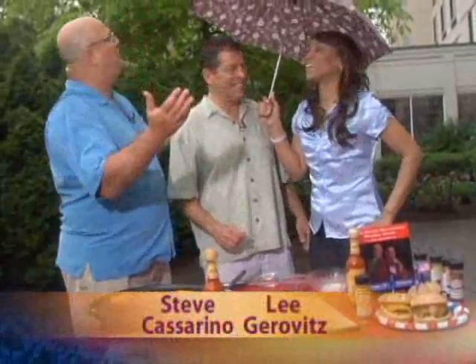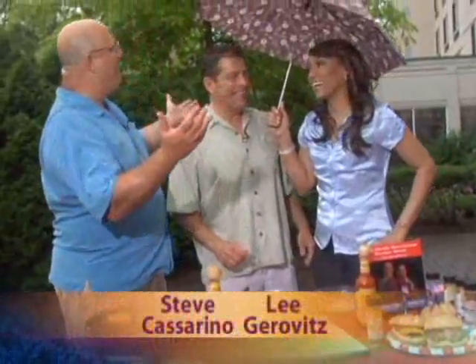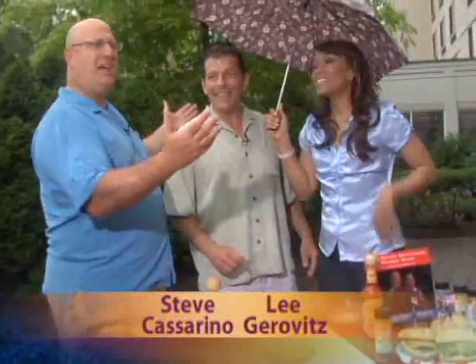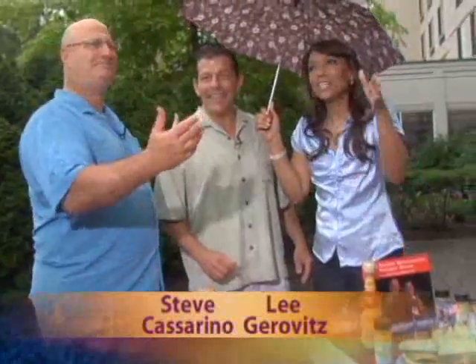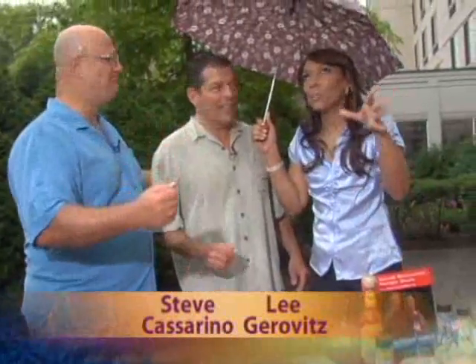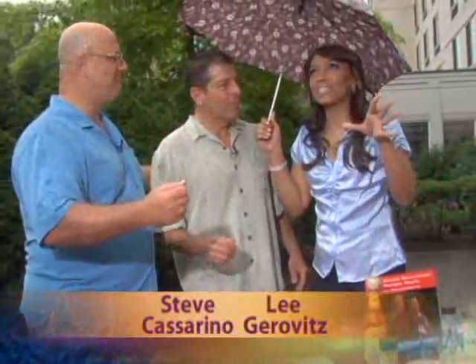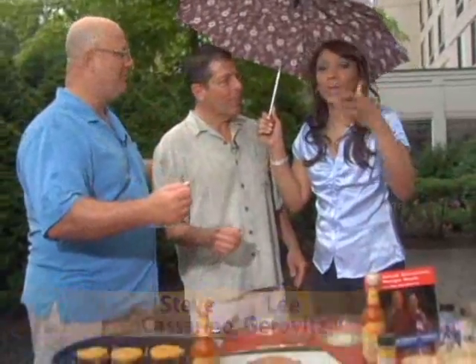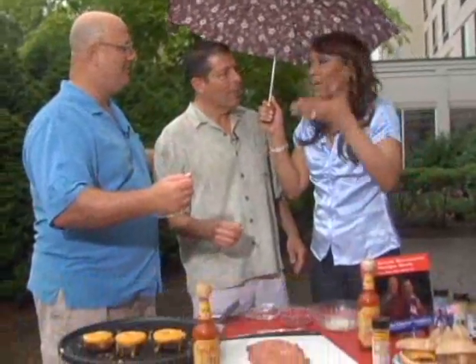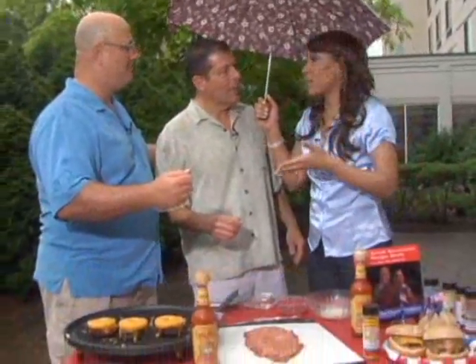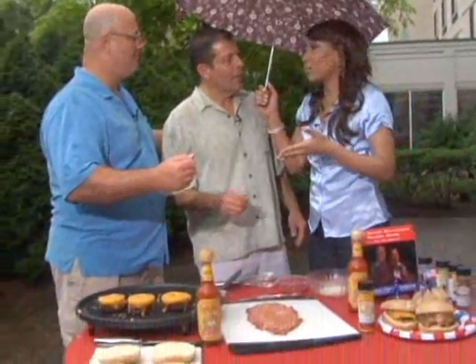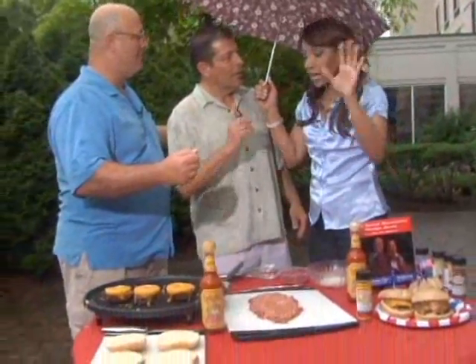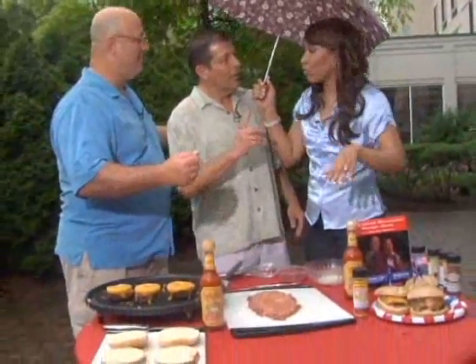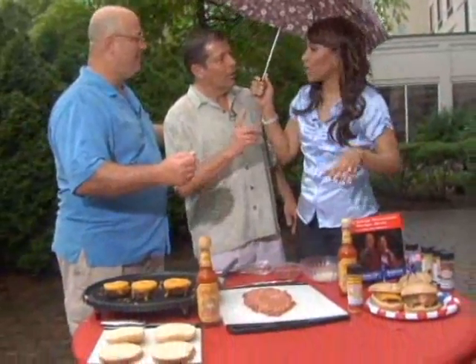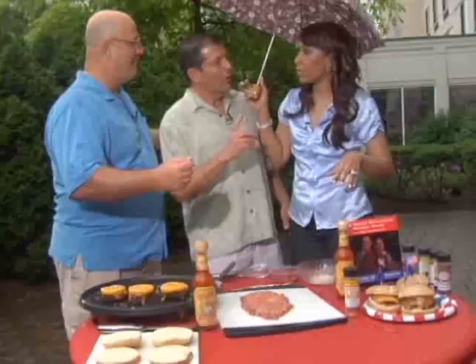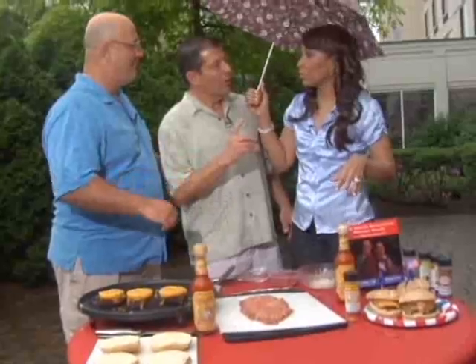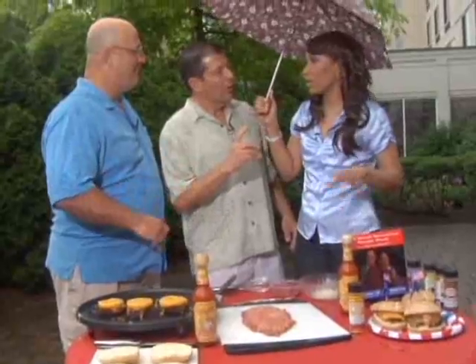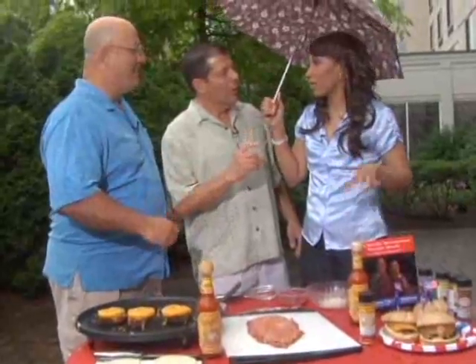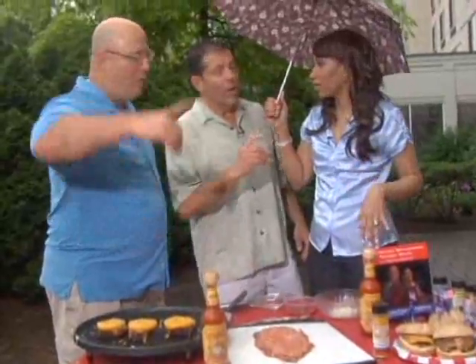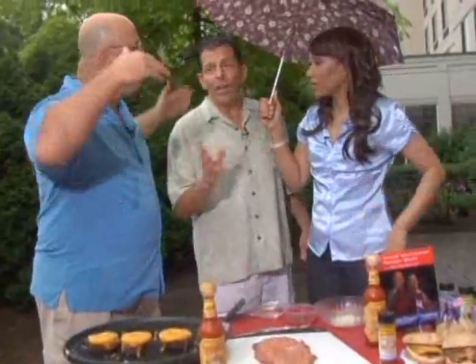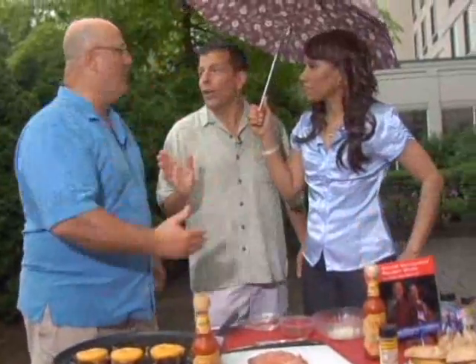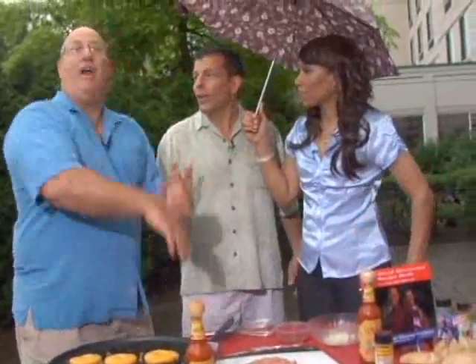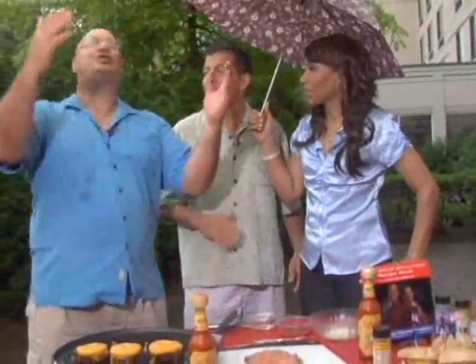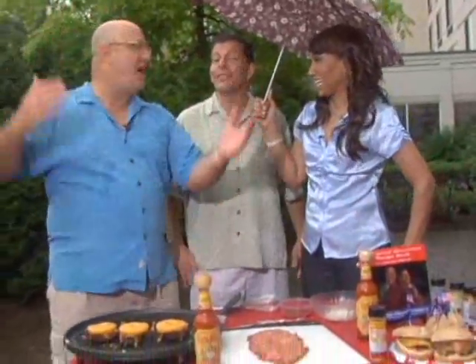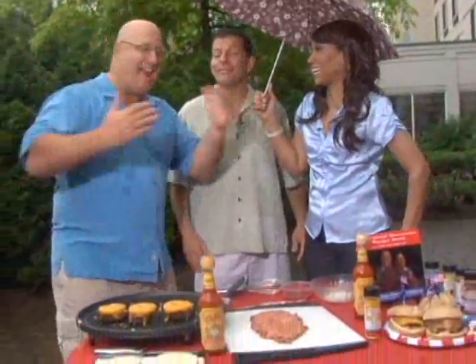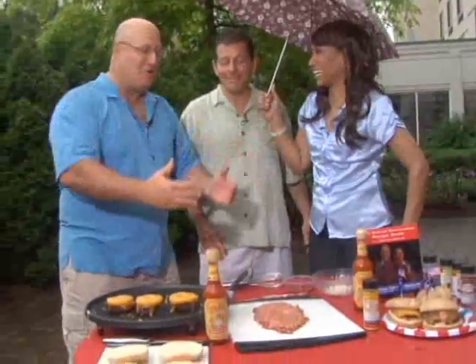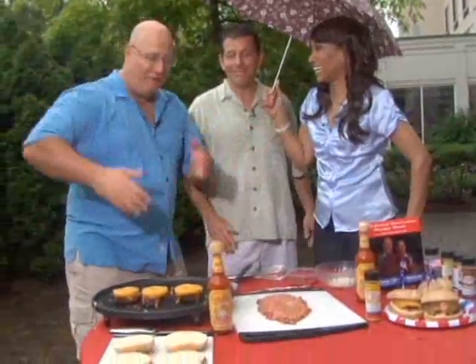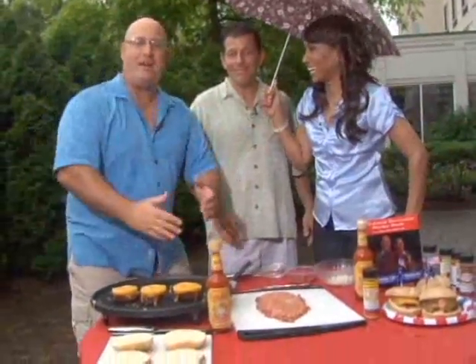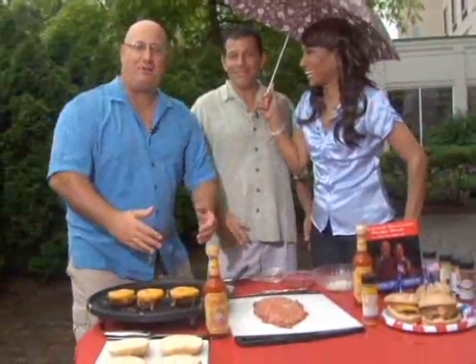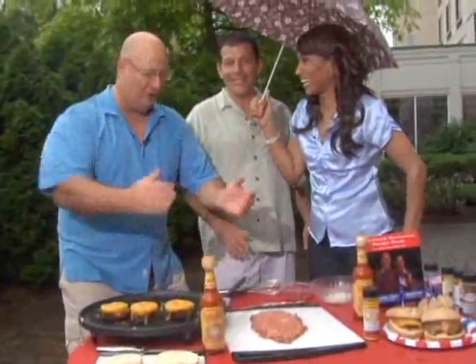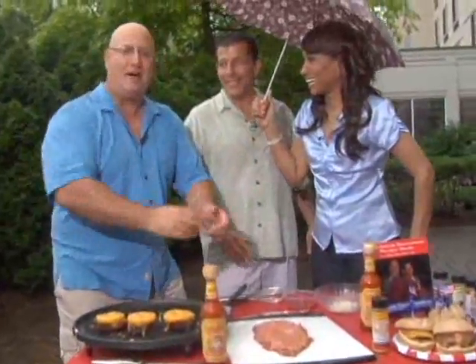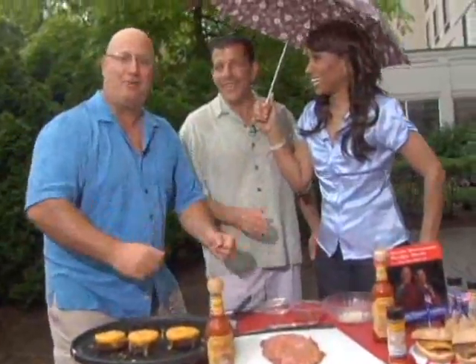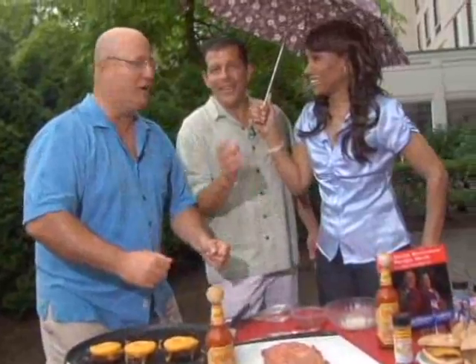A little damp outside — just a little bit. We had to break out the umbrella, but who cares? 4th of July is coming up, so we've got to get ready. We want everyone, rain or shine, to get out there, fire up the grill, and cook up something good.